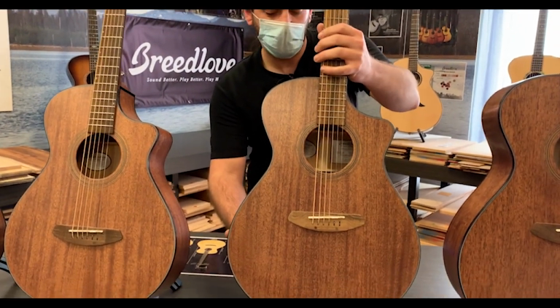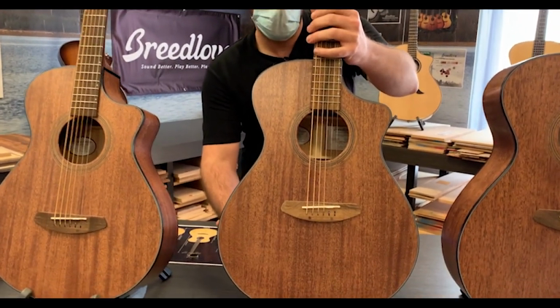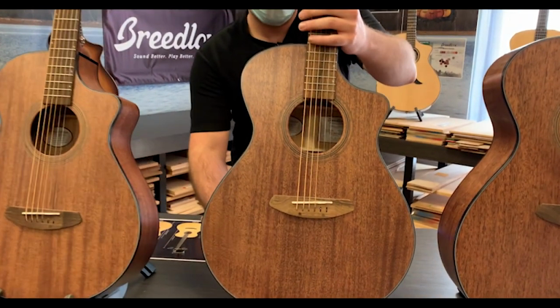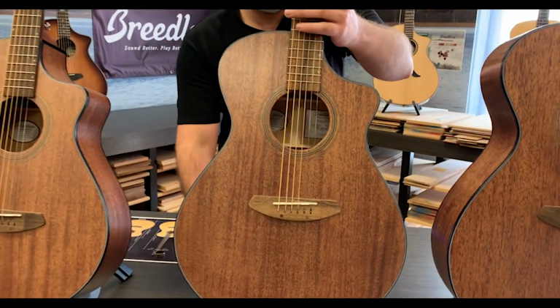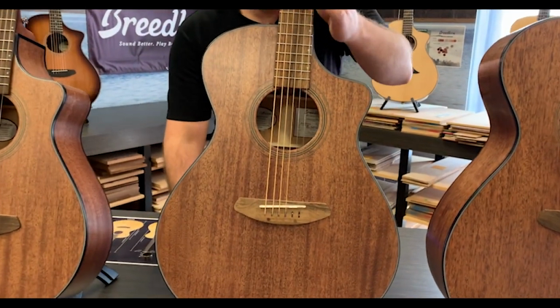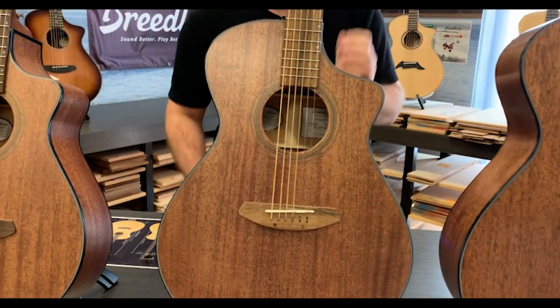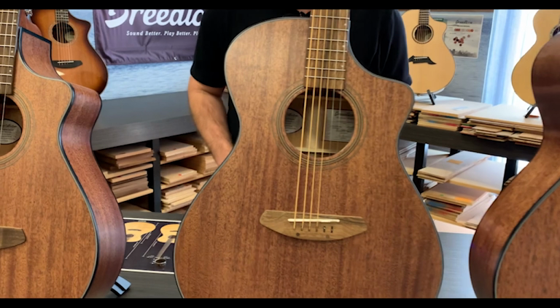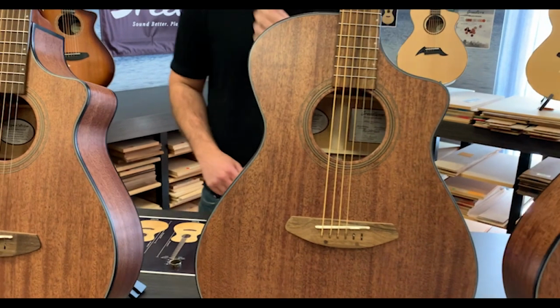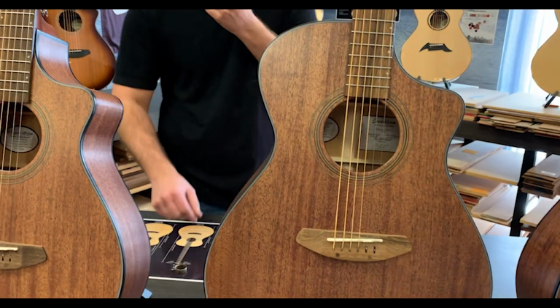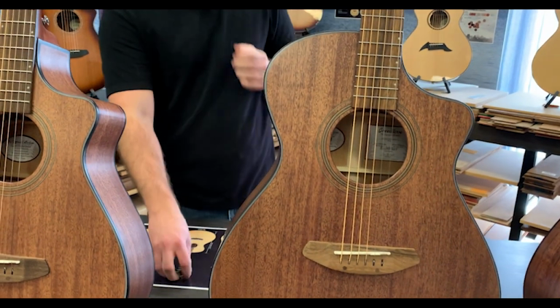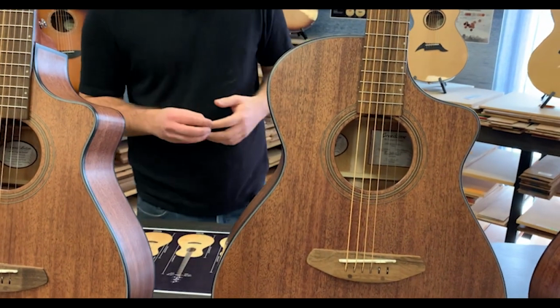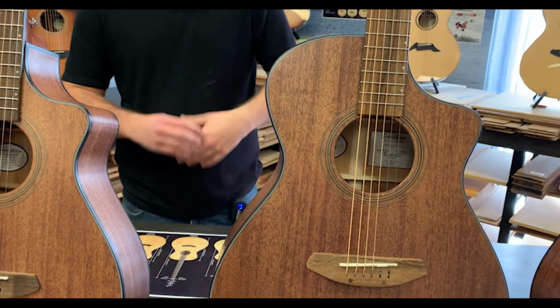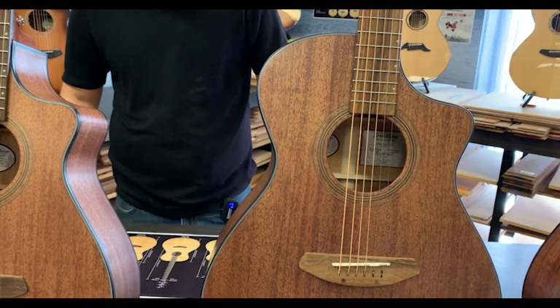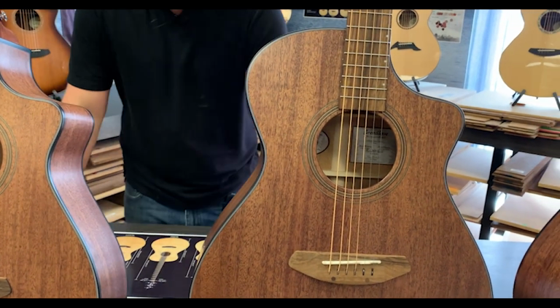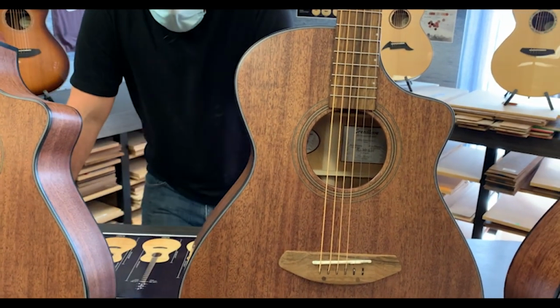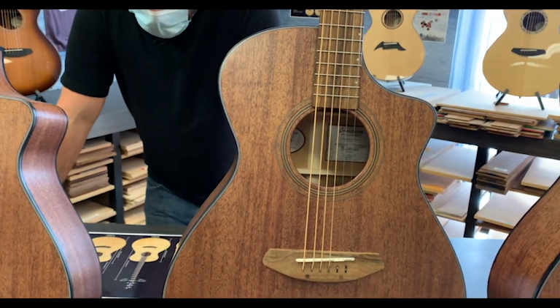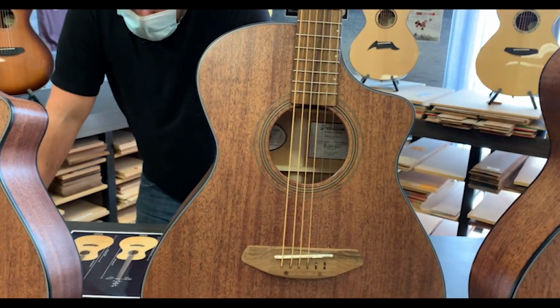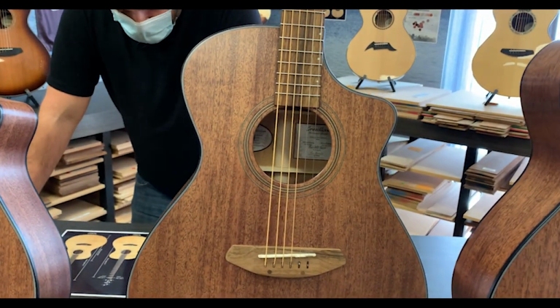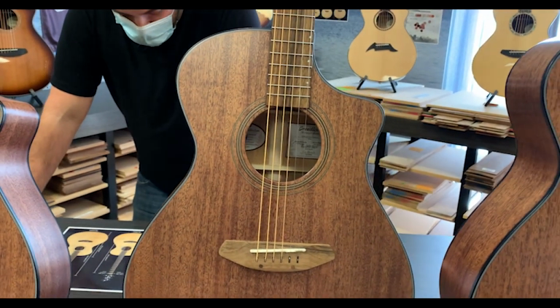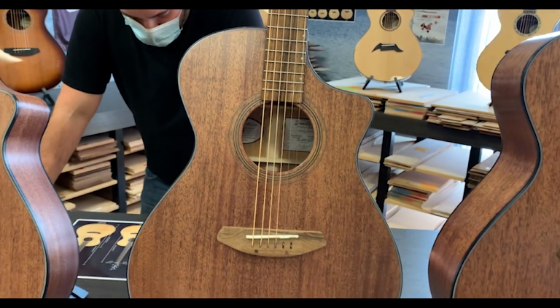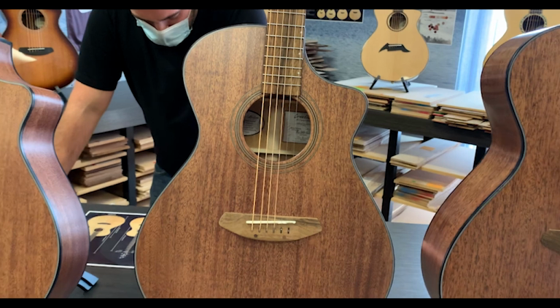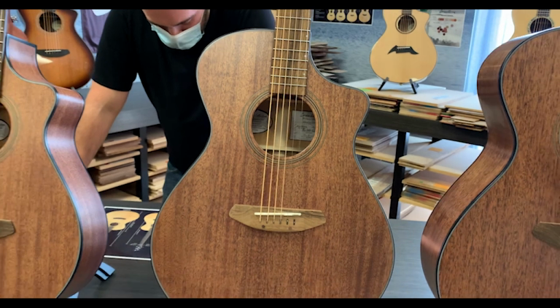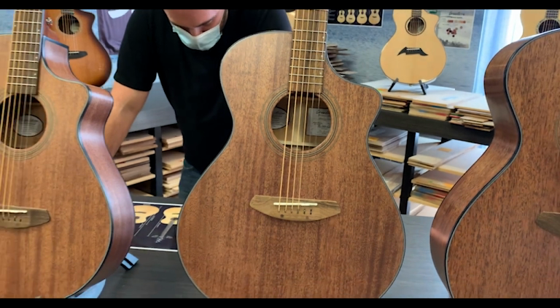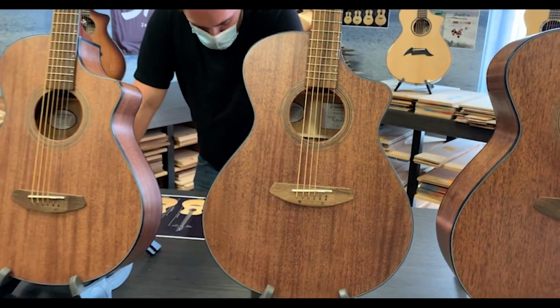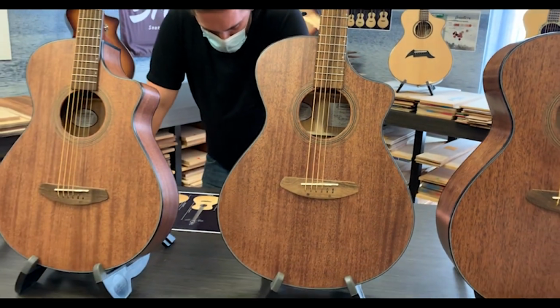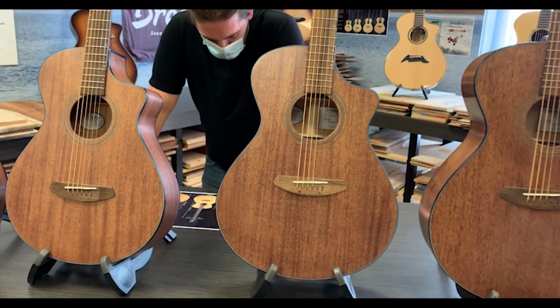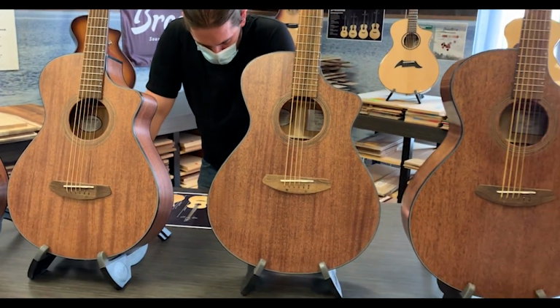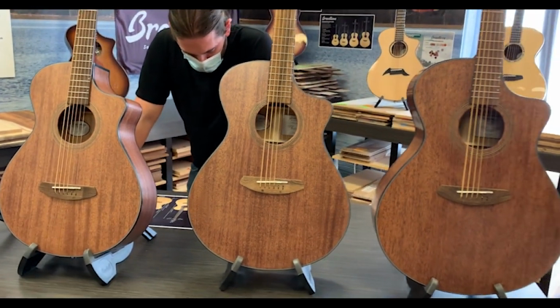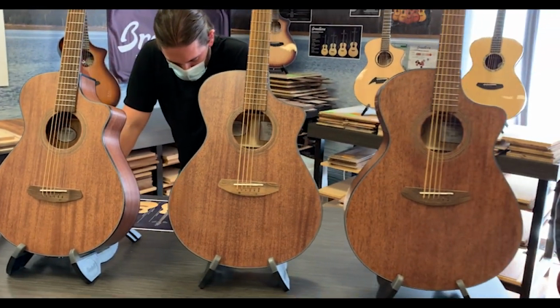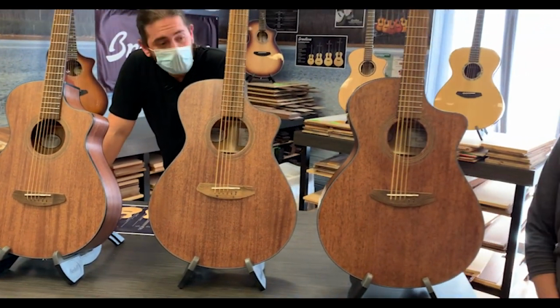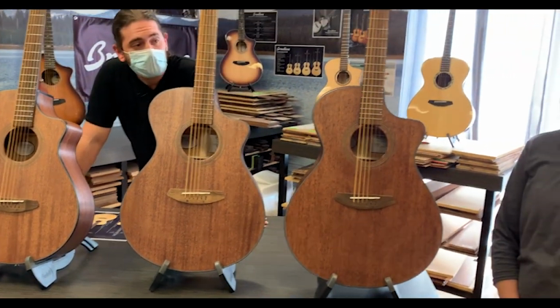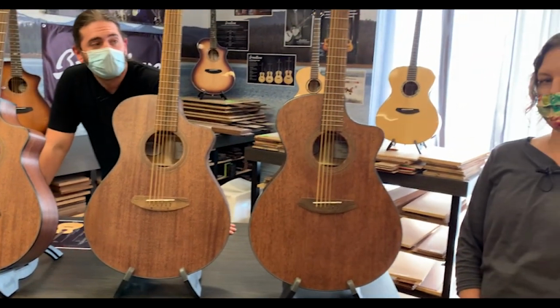So we developed this concert body shape — highly versatile, great for strumming, great for finger style, very comfortable to play and to hold. And from there, what was the next body shape that we developed?